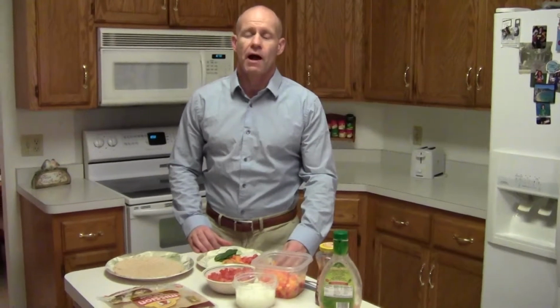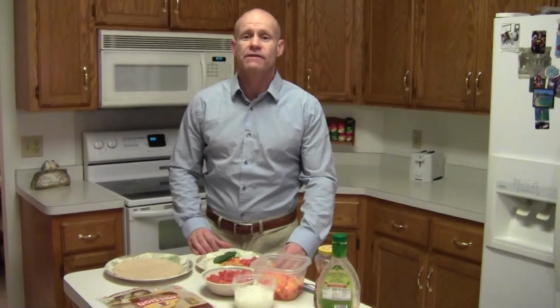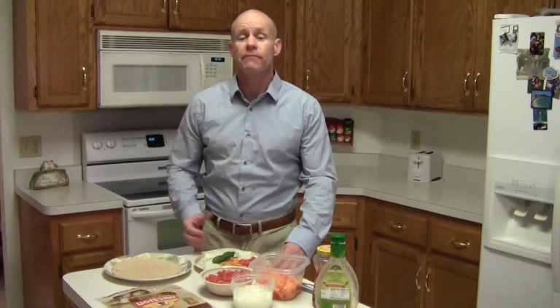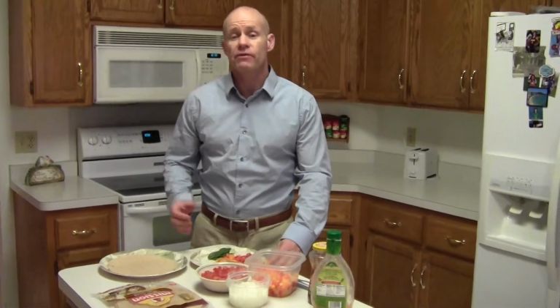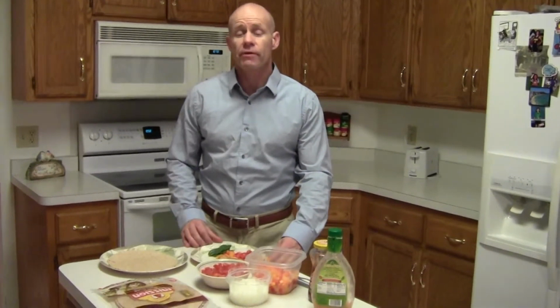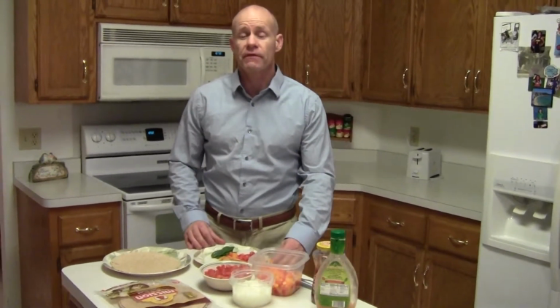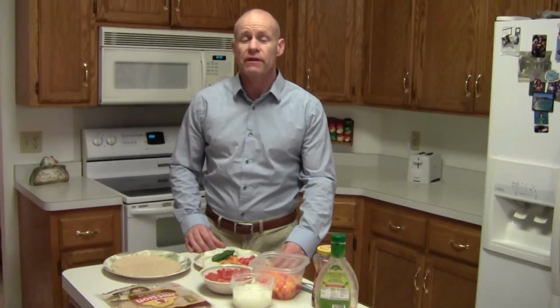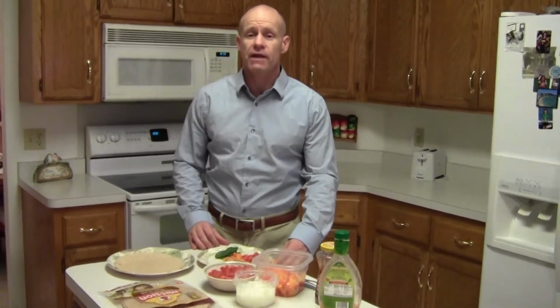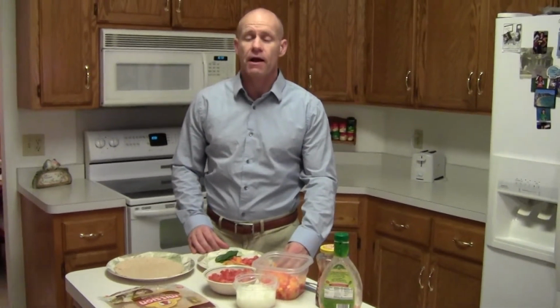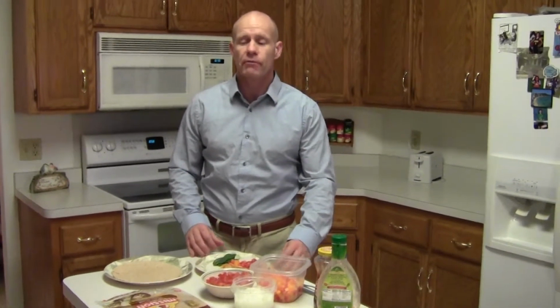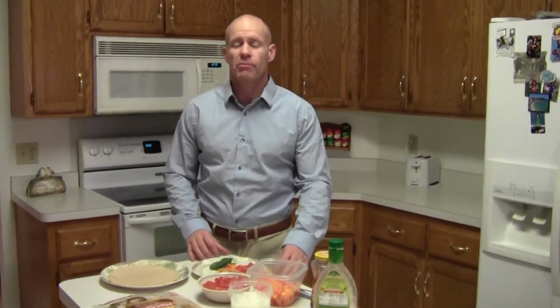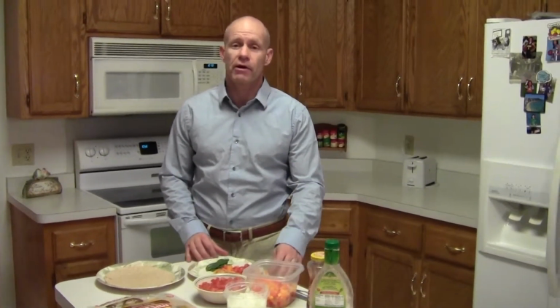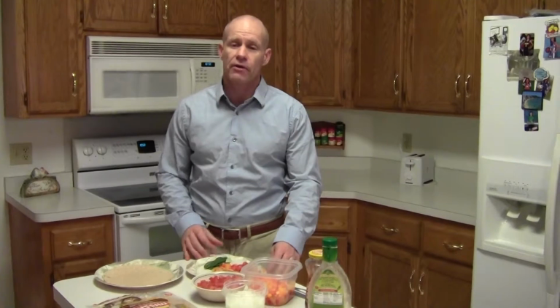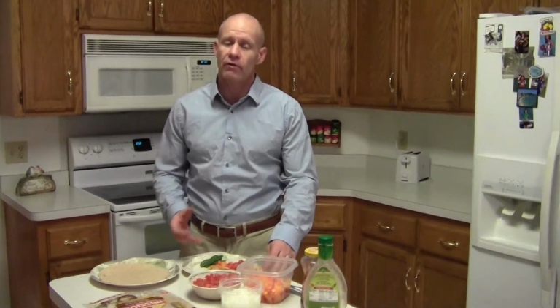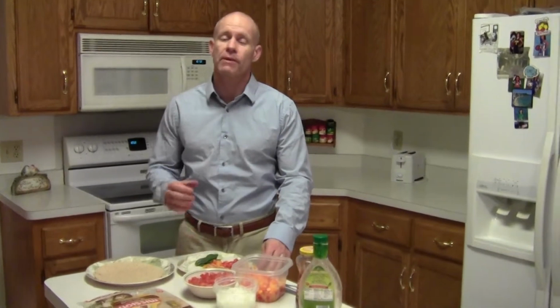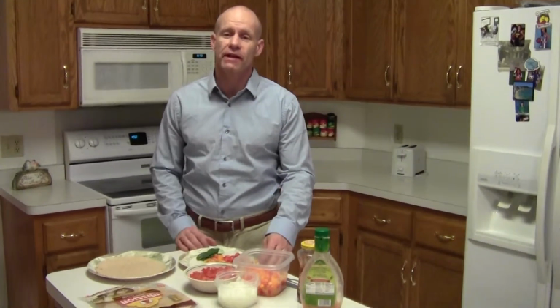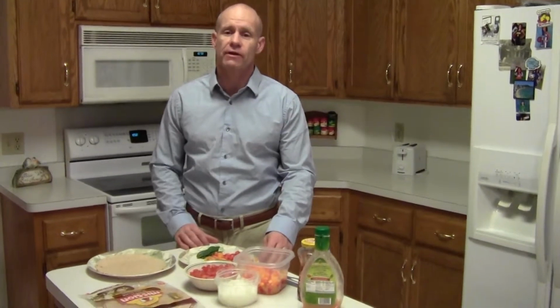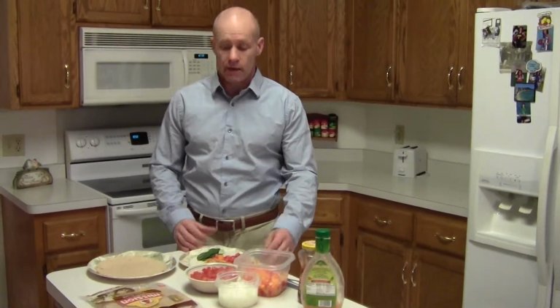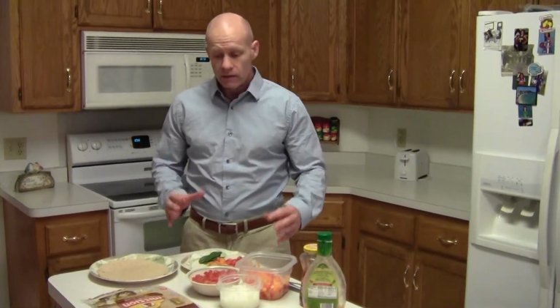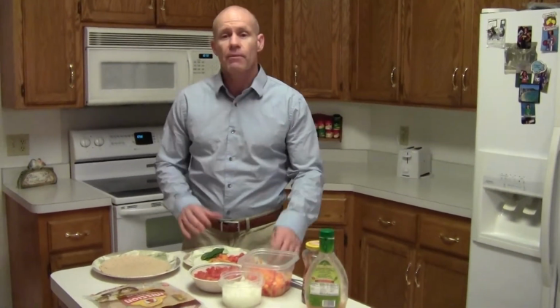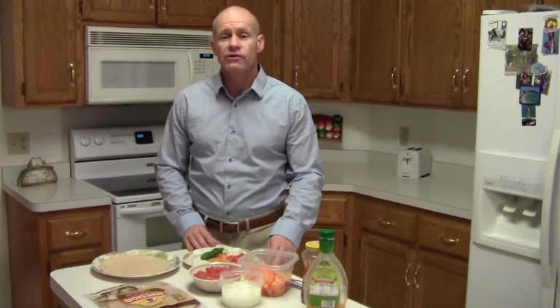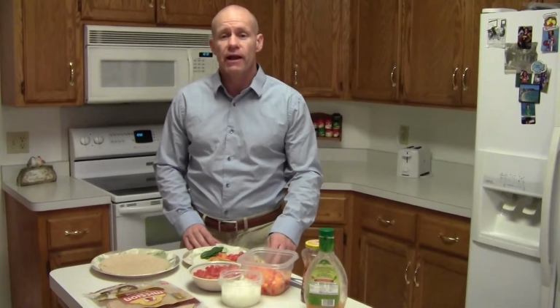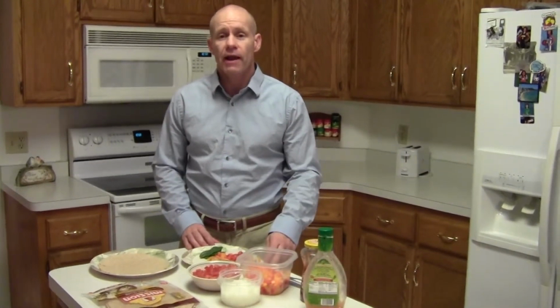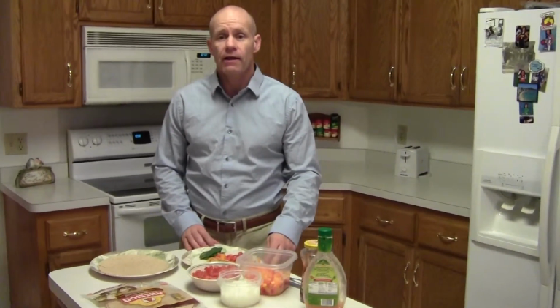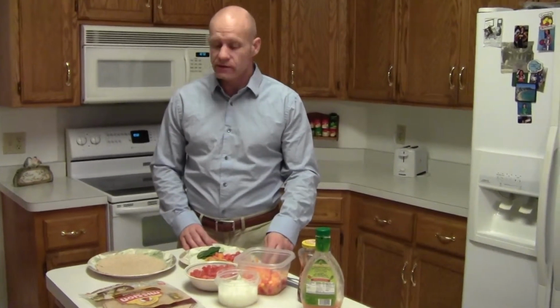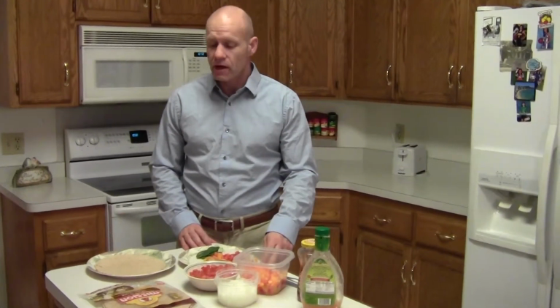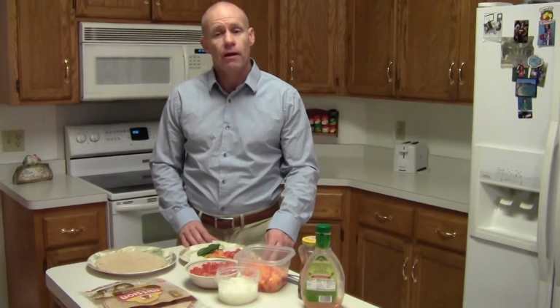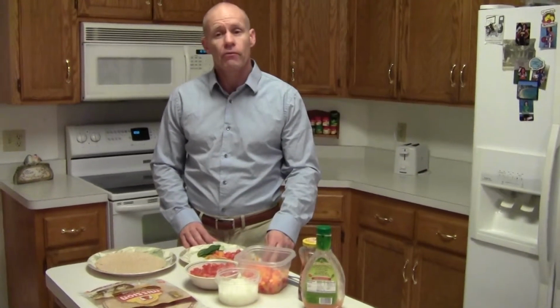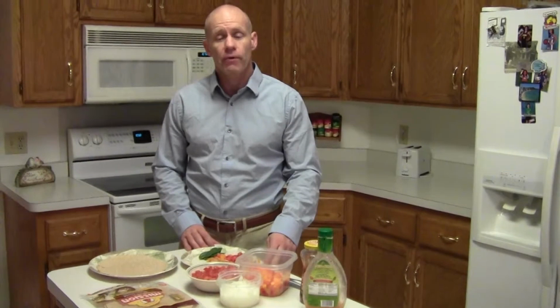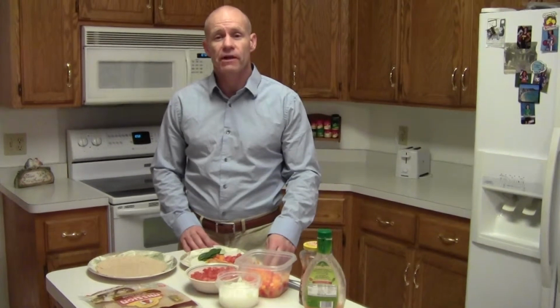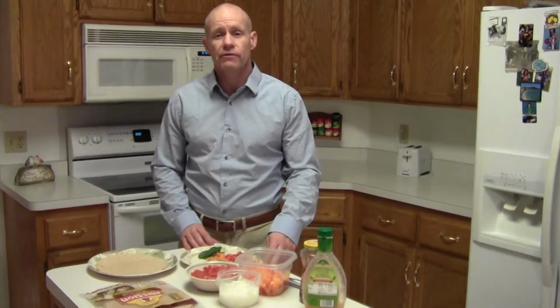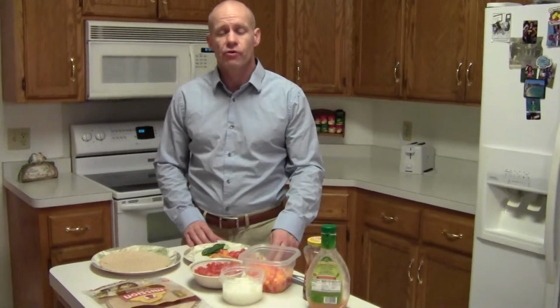Hi, this is Tim Beezer with Freaky50Fitness.com and we're here to prepare another healthful meal to get us through the day. We're talking about lunch today, and I'd like to talk about one of the wraps I'd like to enjoy.